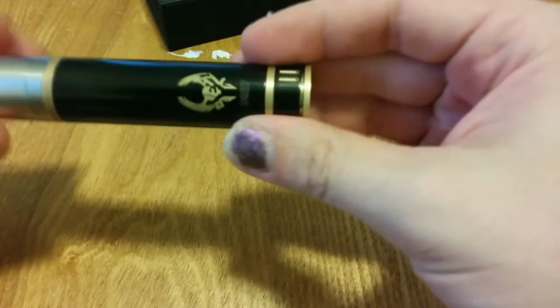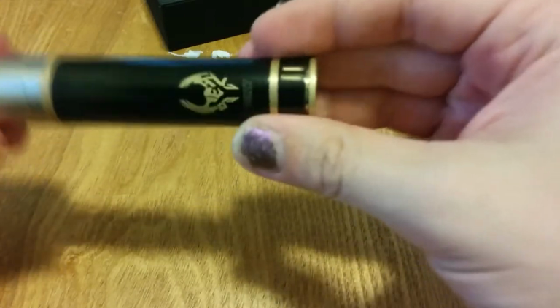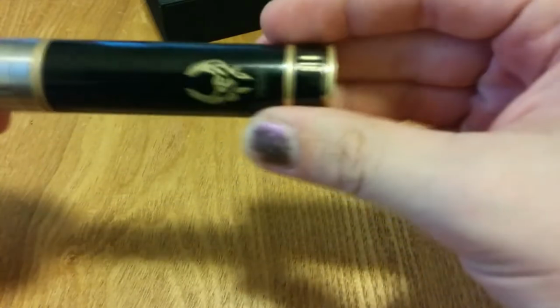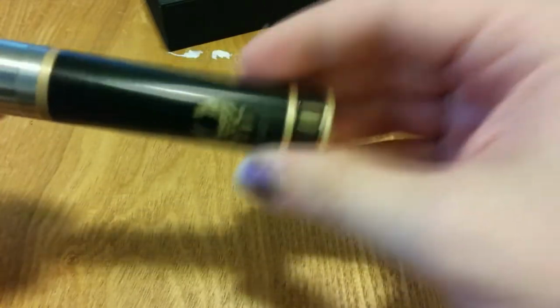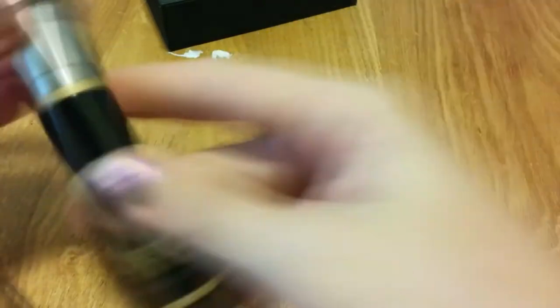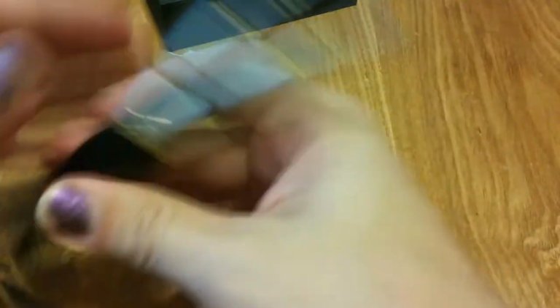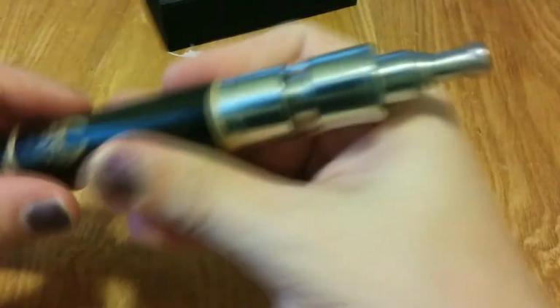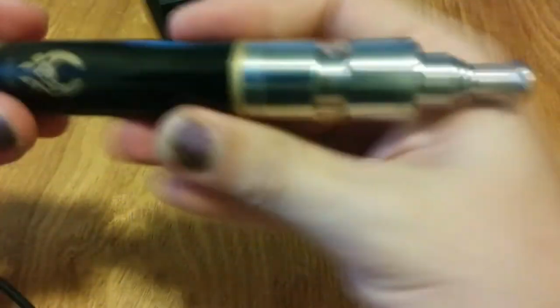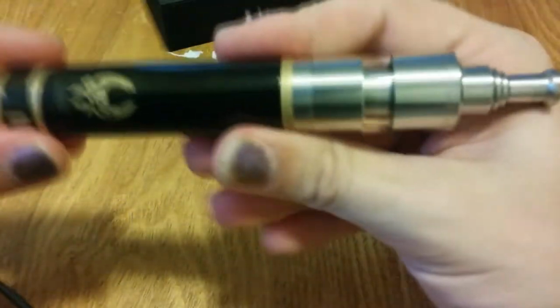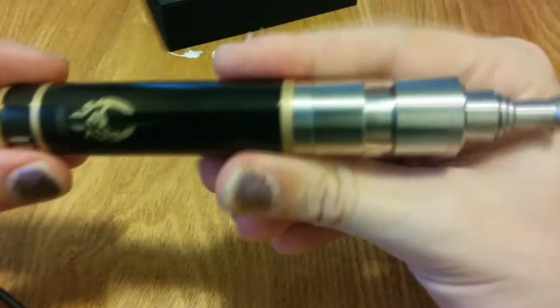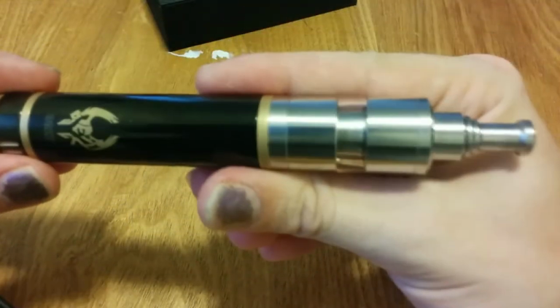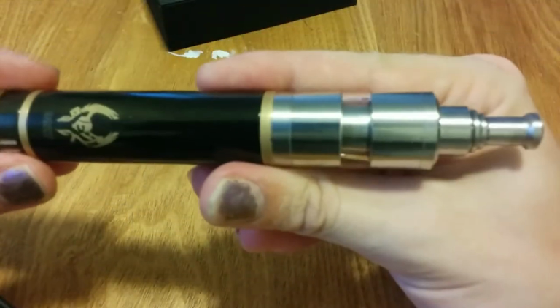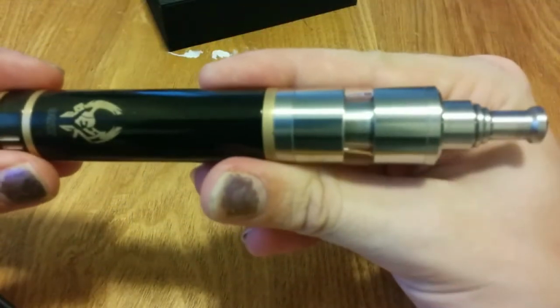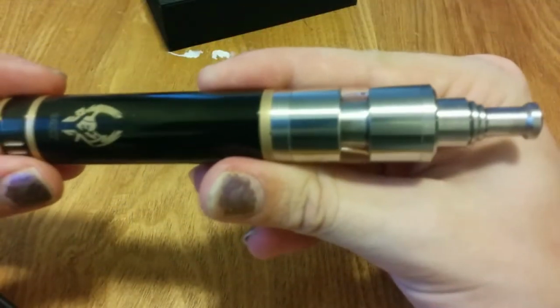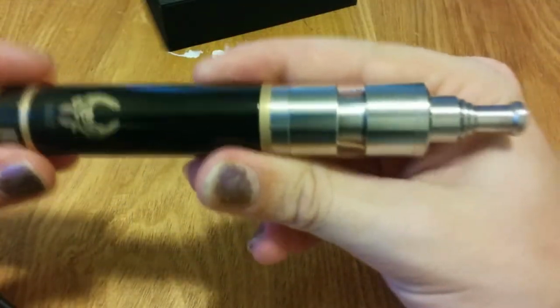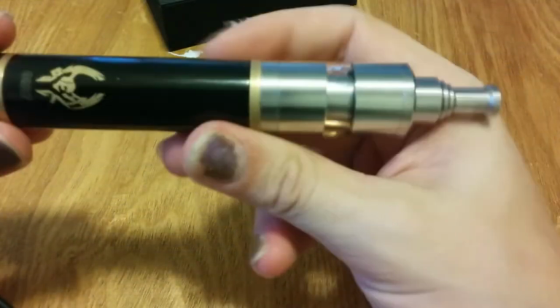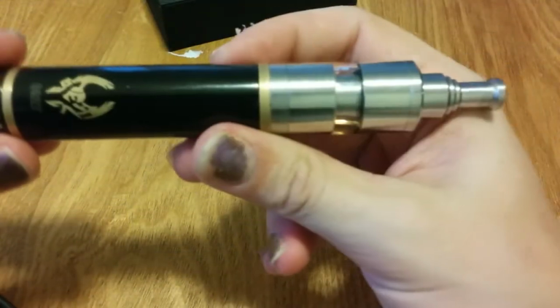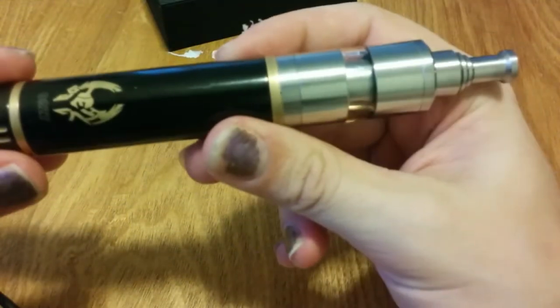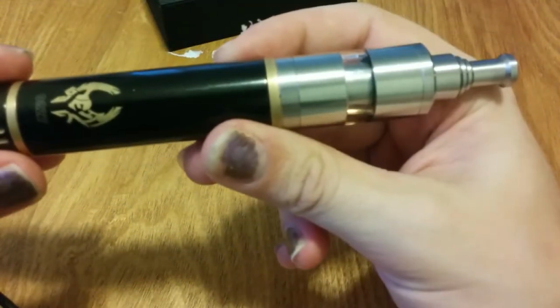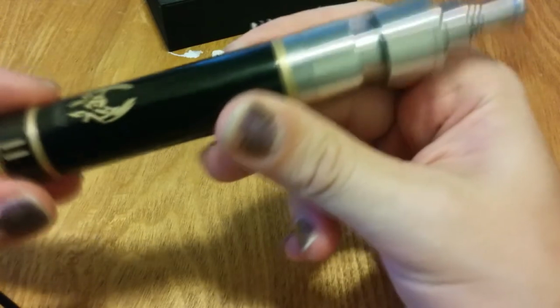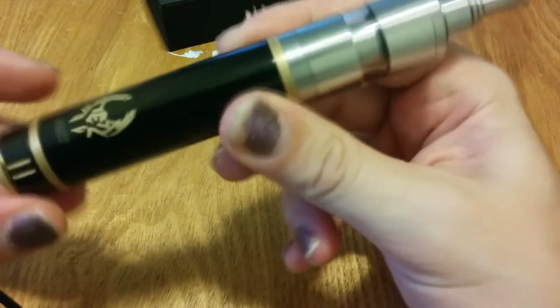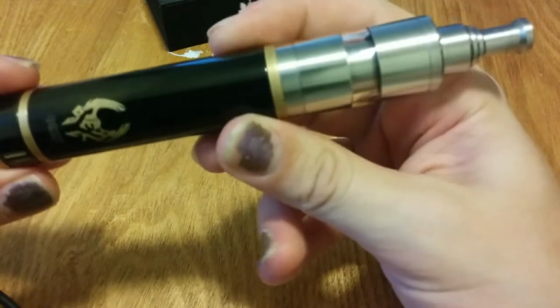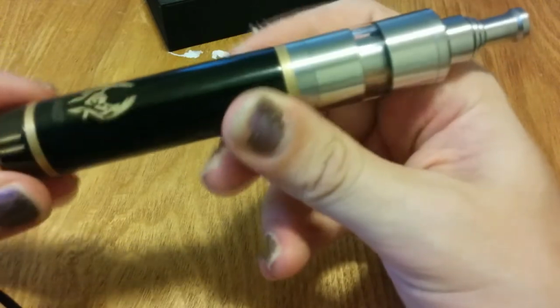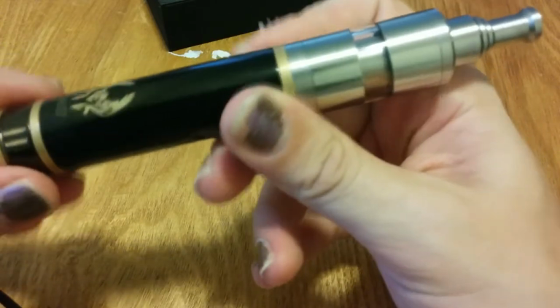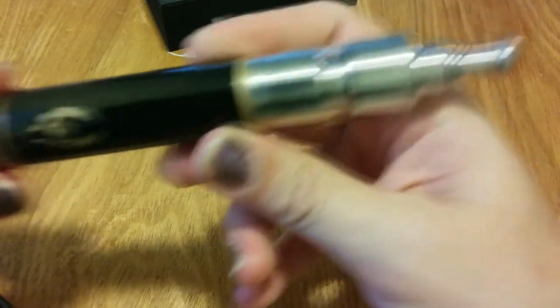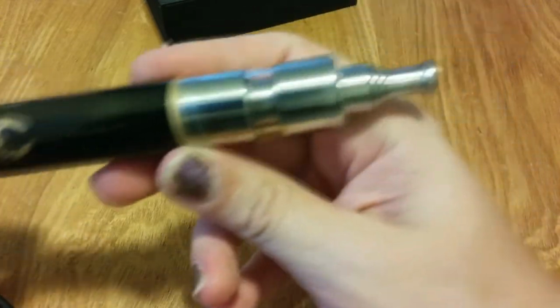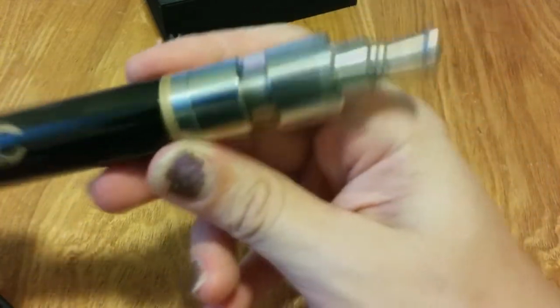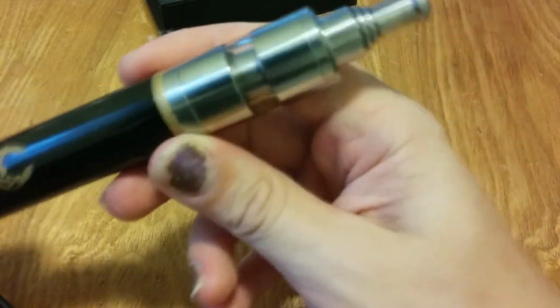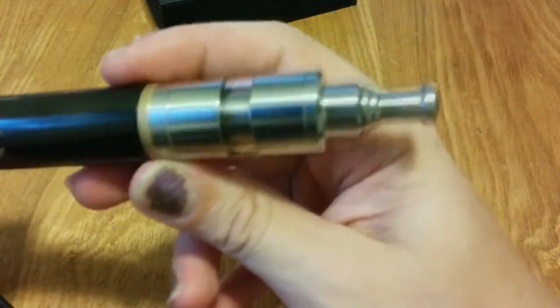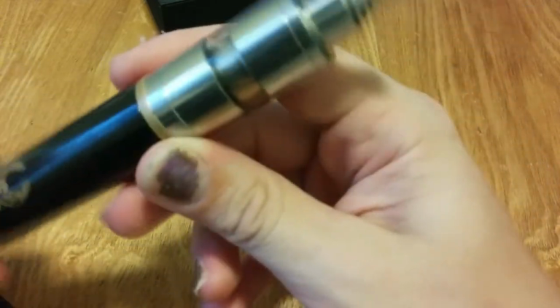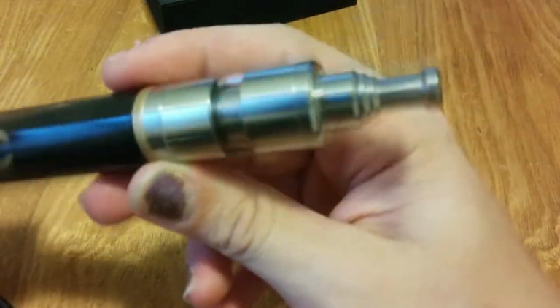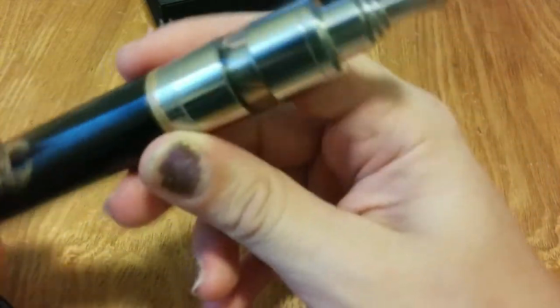We're here for the black Heimdall. I've got it tonight in 500 mode and I'm using it with my Kayfun.